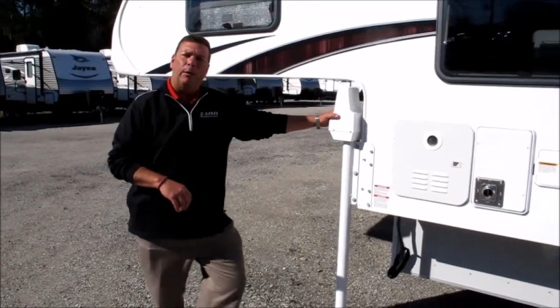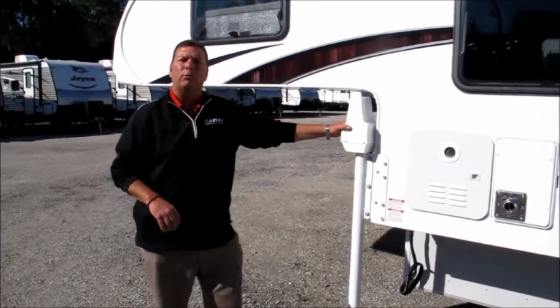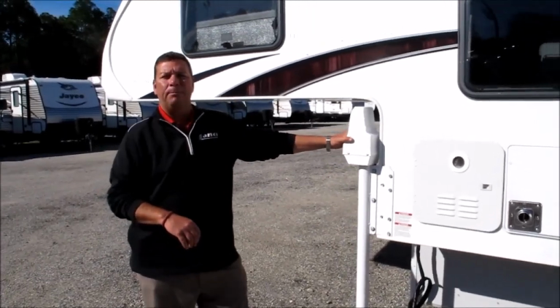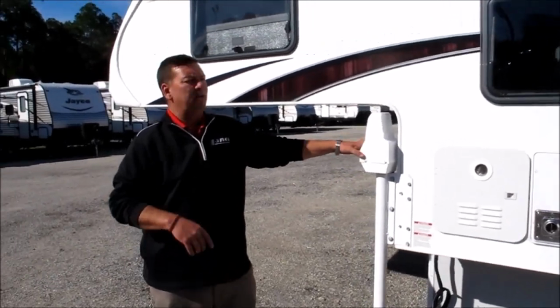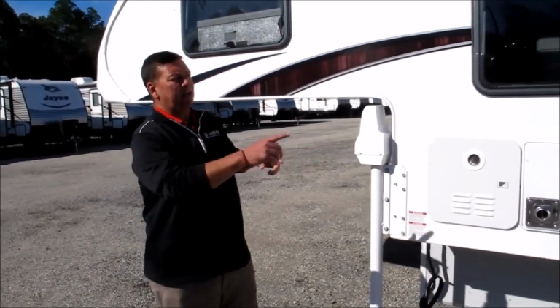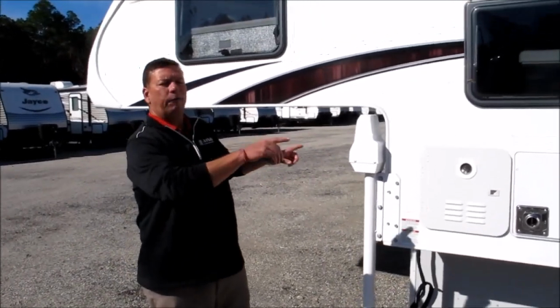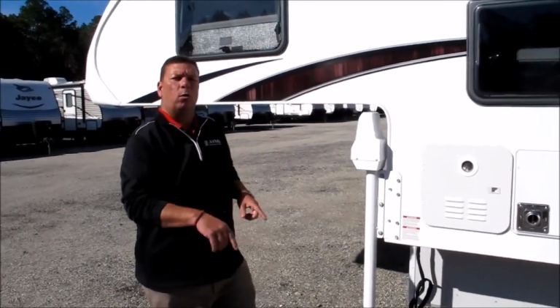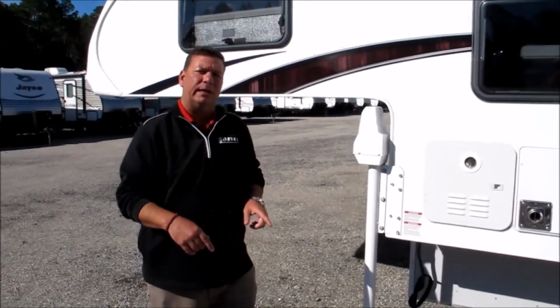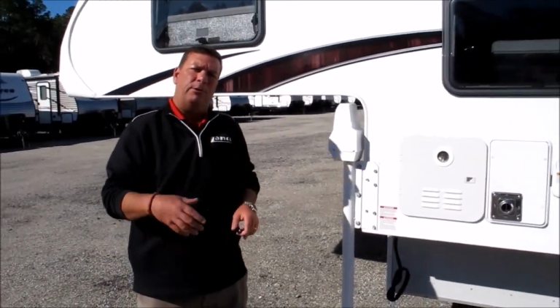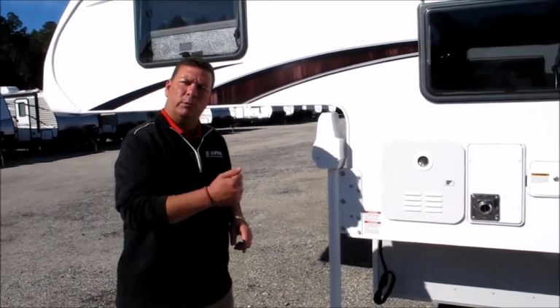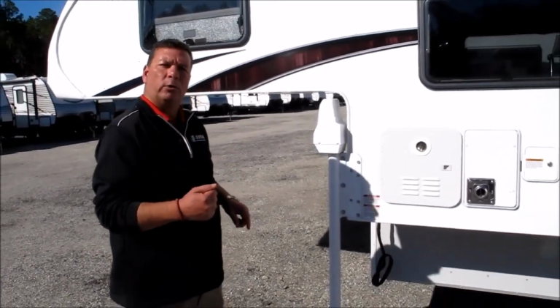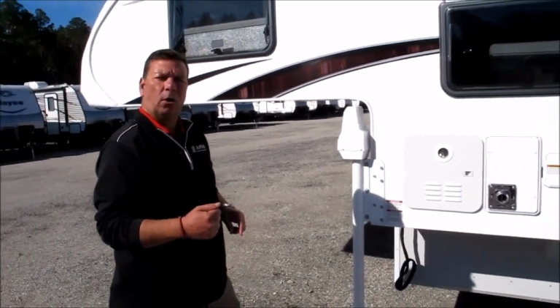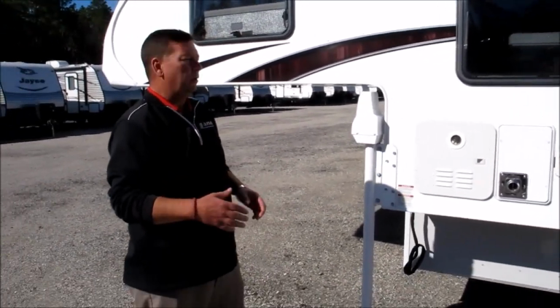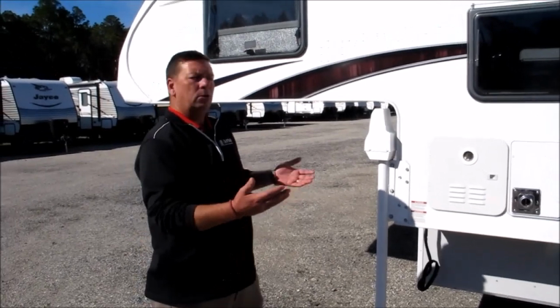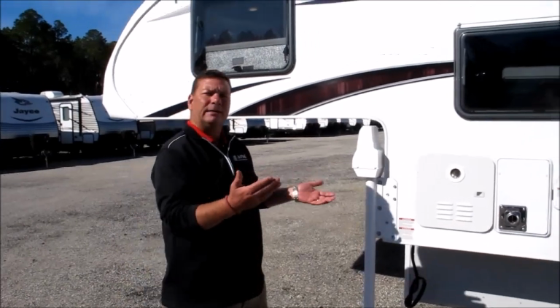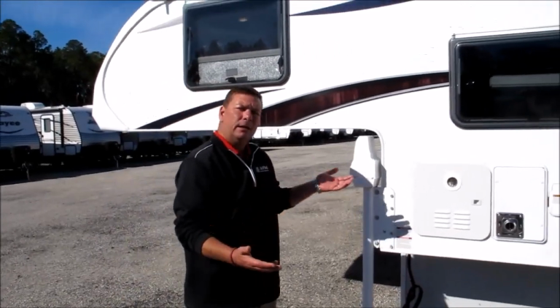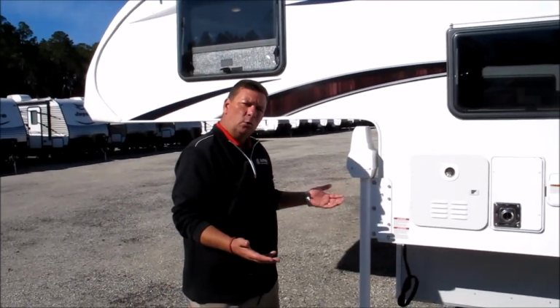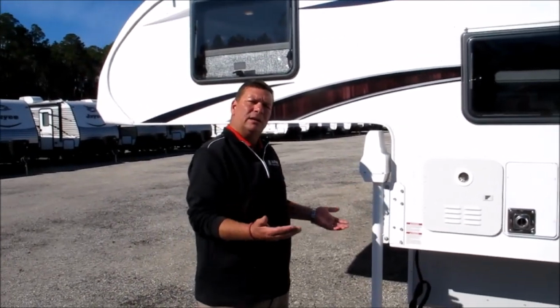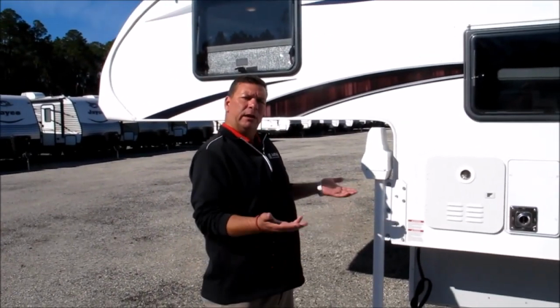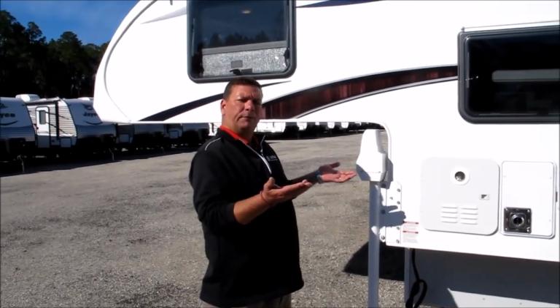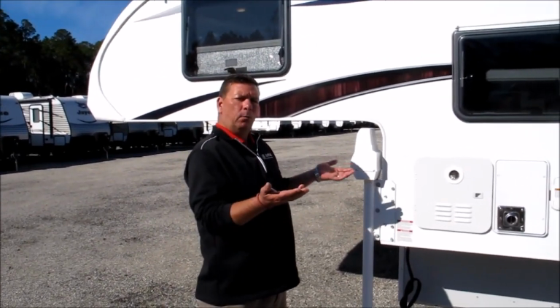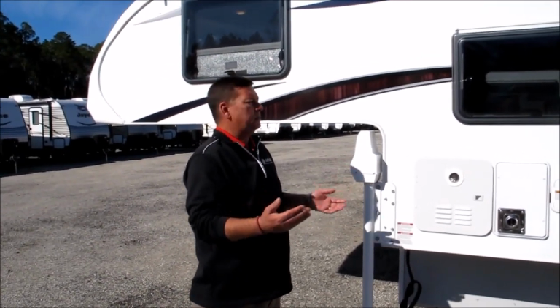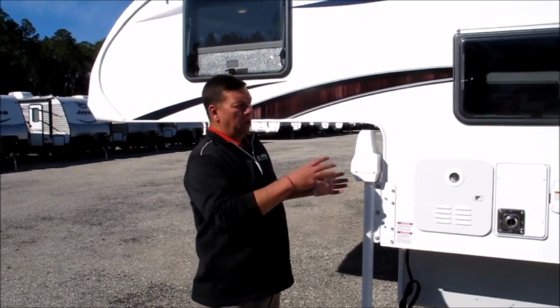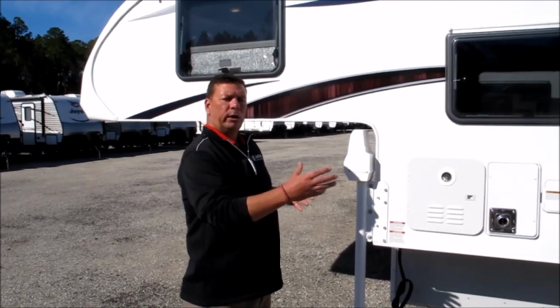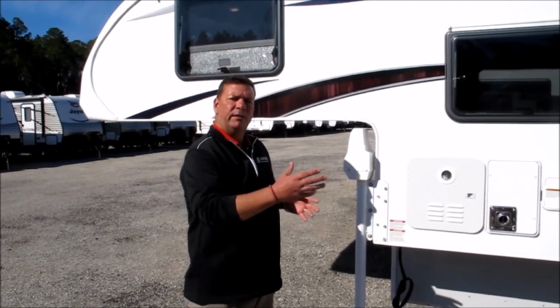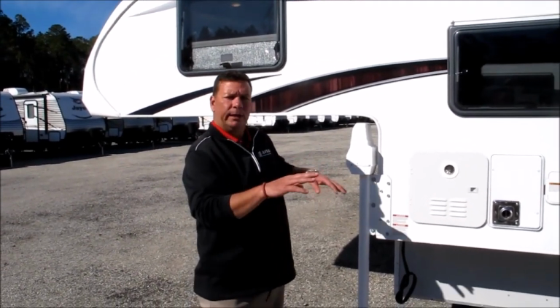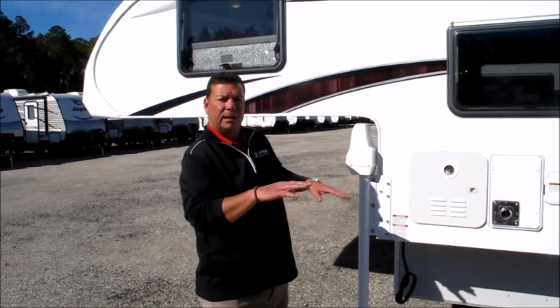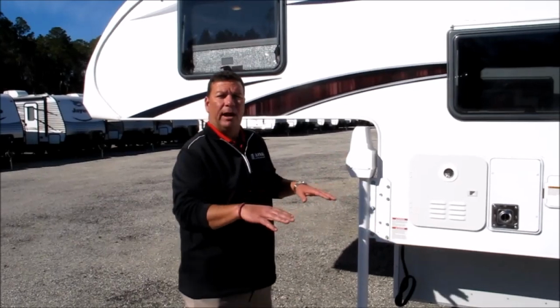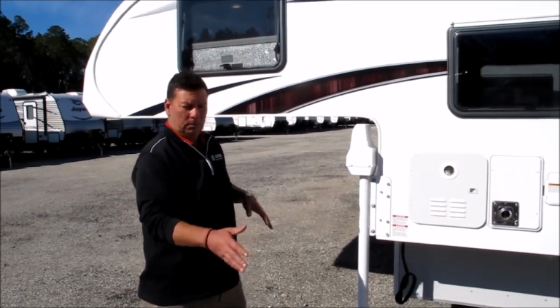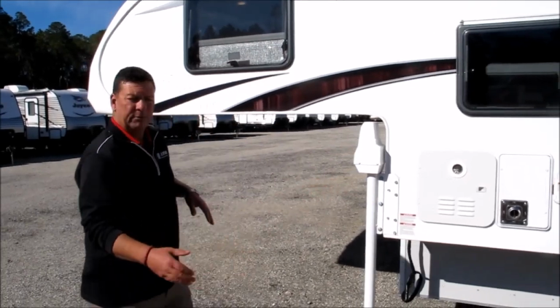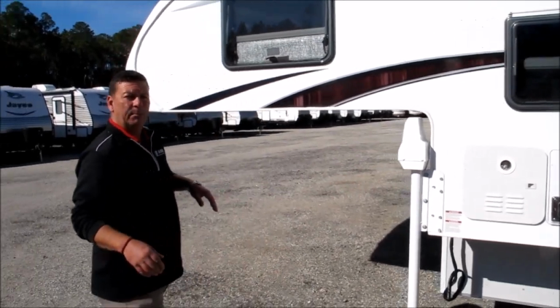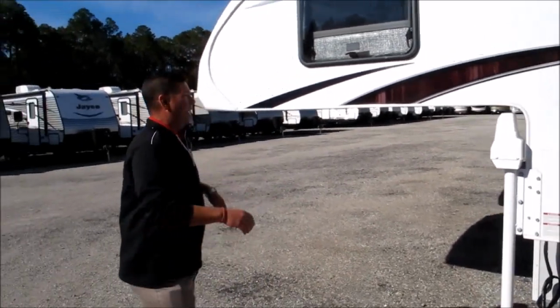Atwood power stabilizer jacks on all four corners of the camper. It comes with a remote control — you can either utilize it in unison, lift it all off the truck at once, or you can work them individually to offset the grade, whatever terrain you might be on.